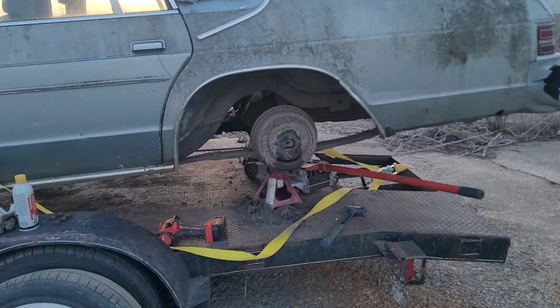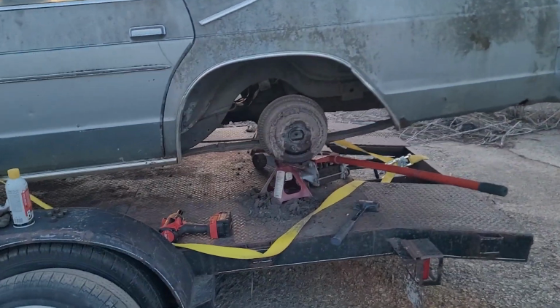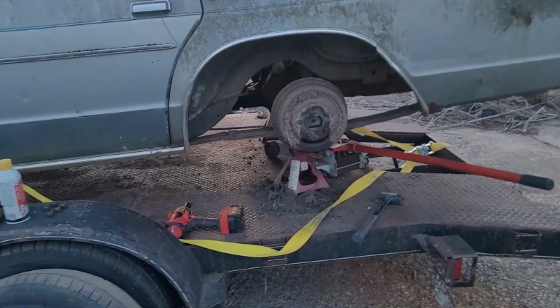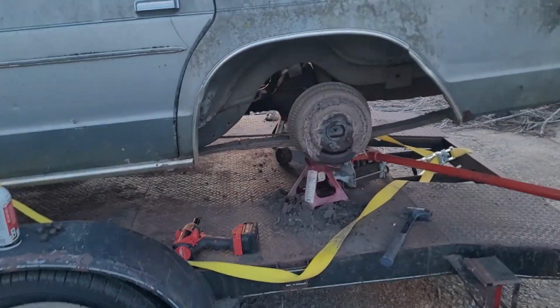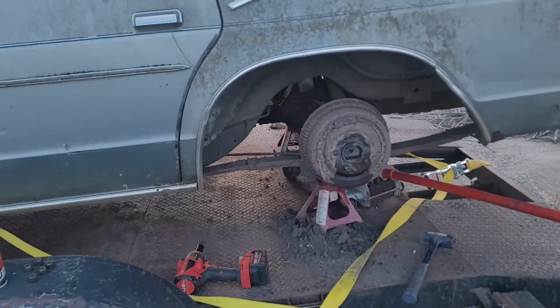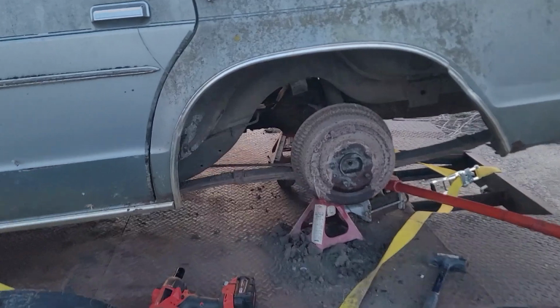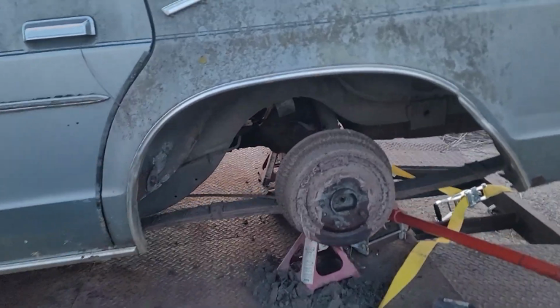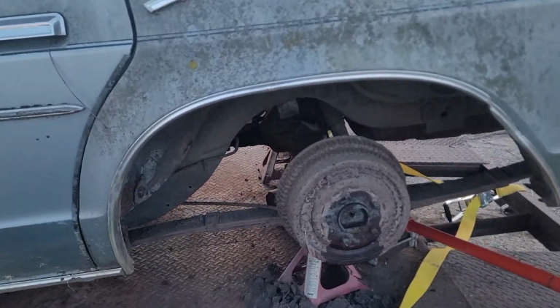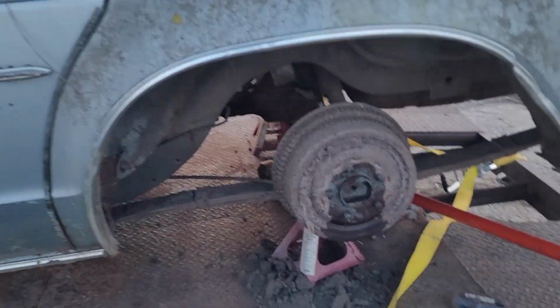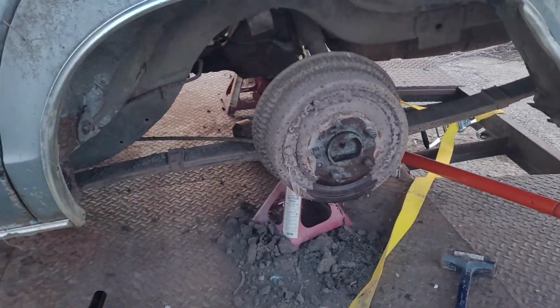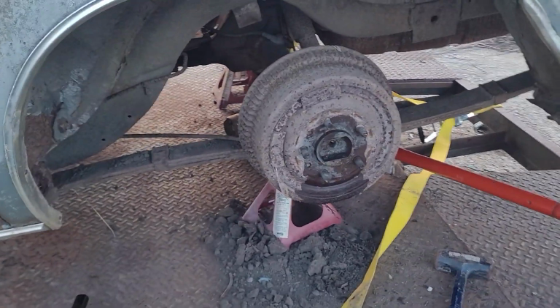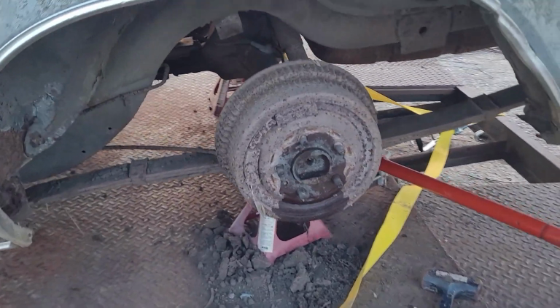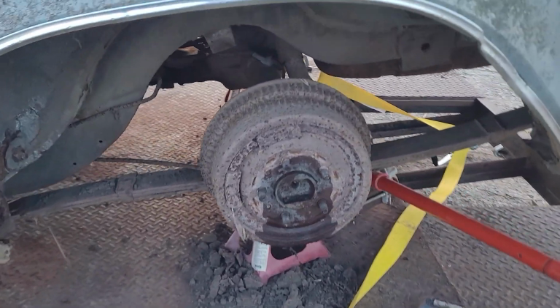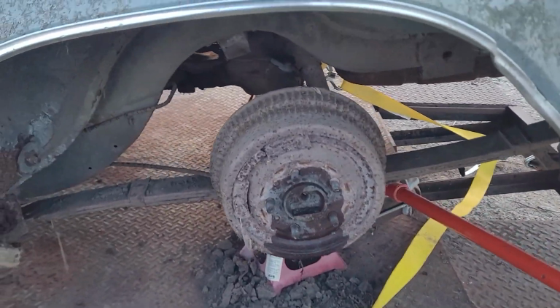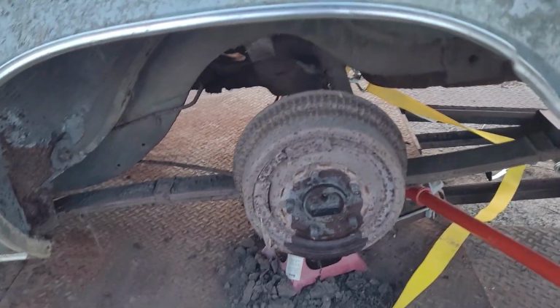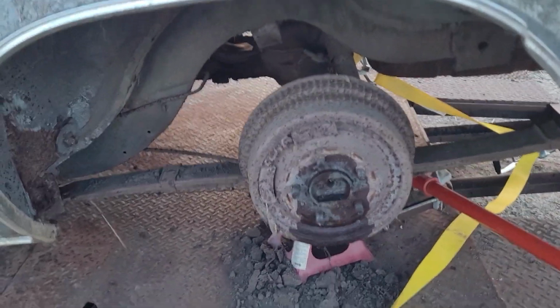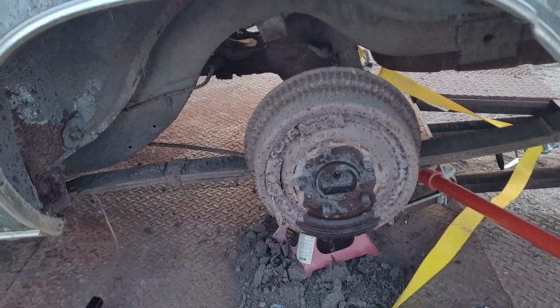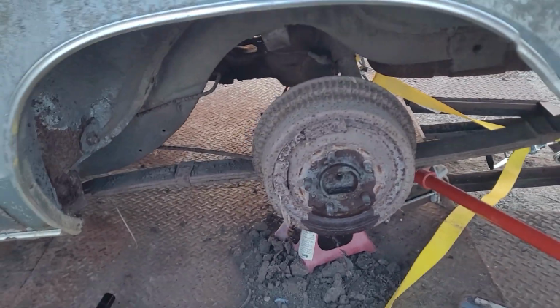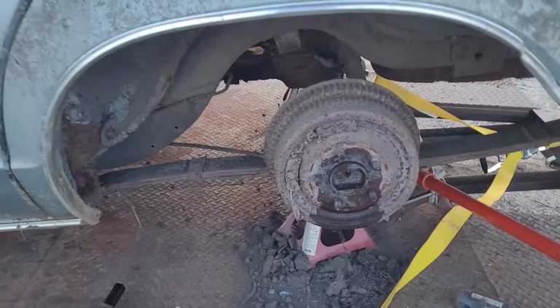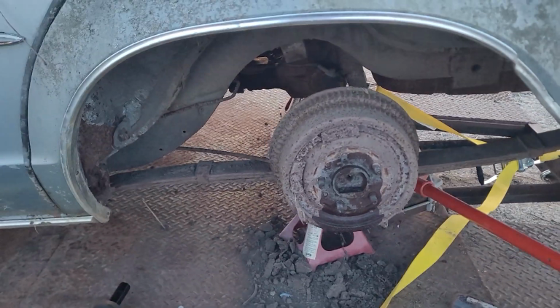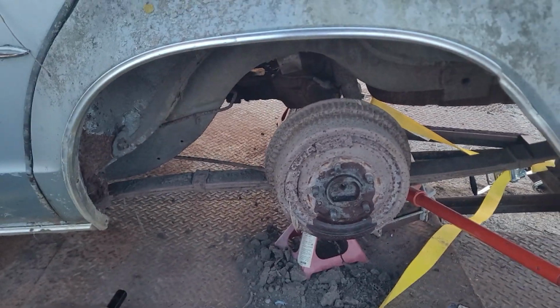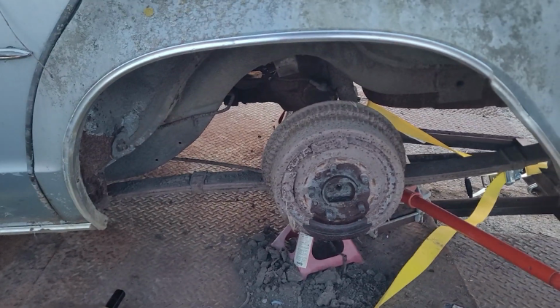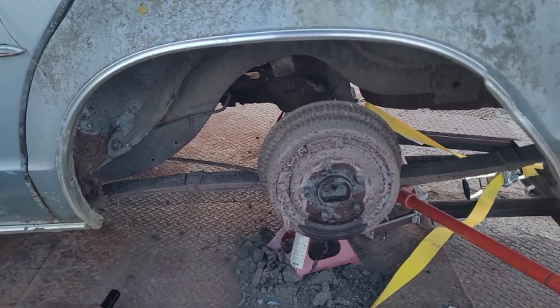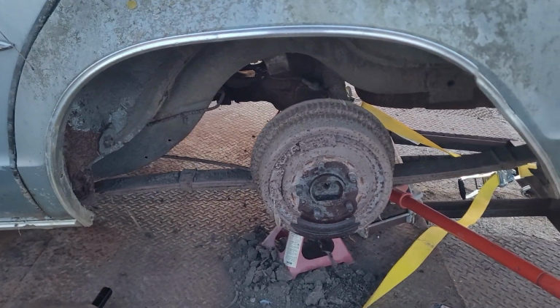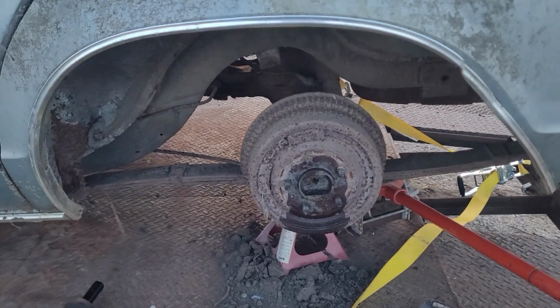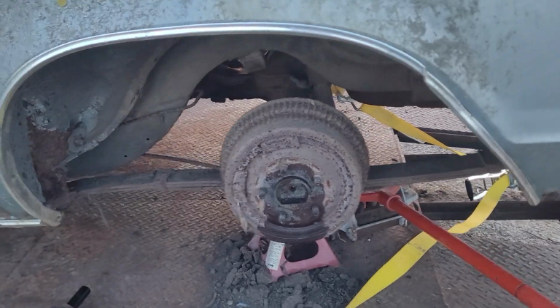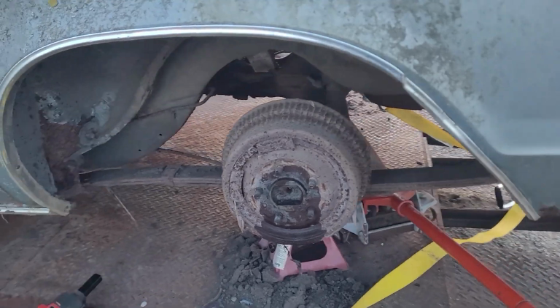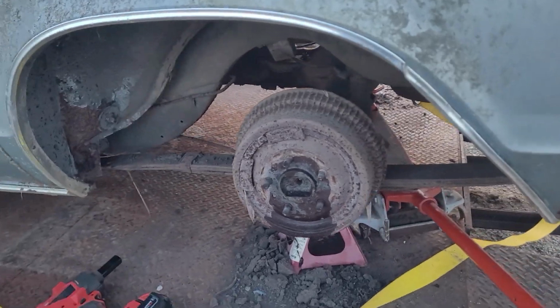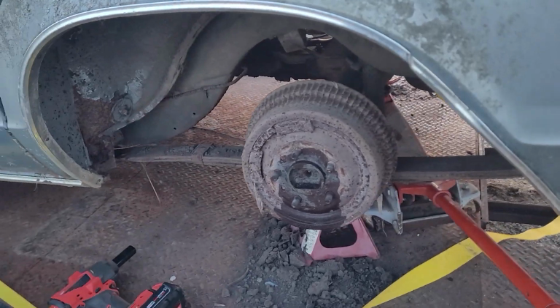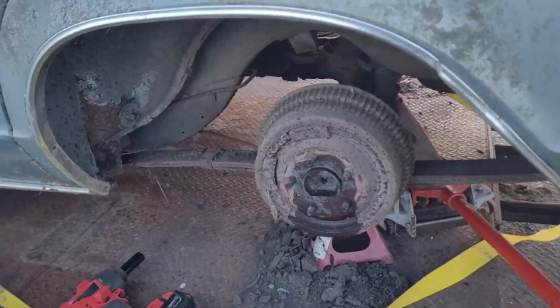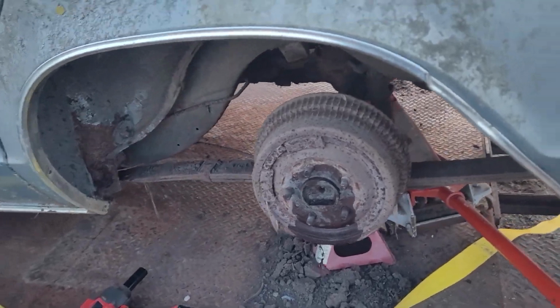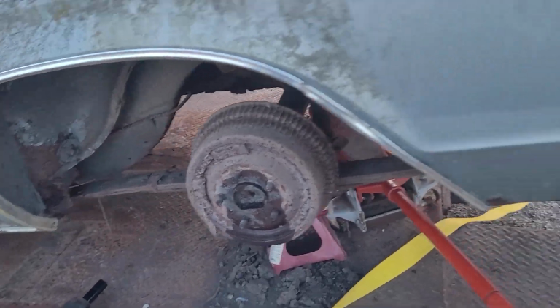We're trying to get these drums loose. Since it's on the trailer it's a little easier for an older guy to beat on it.